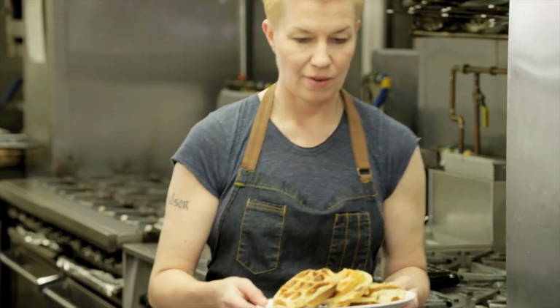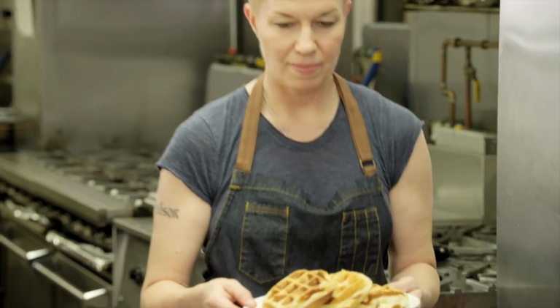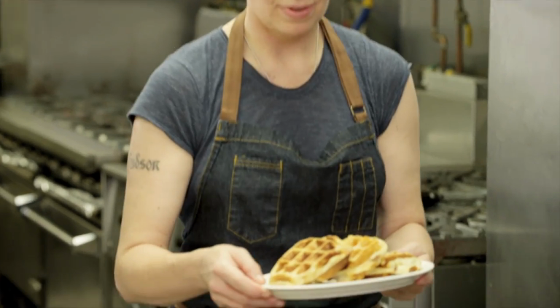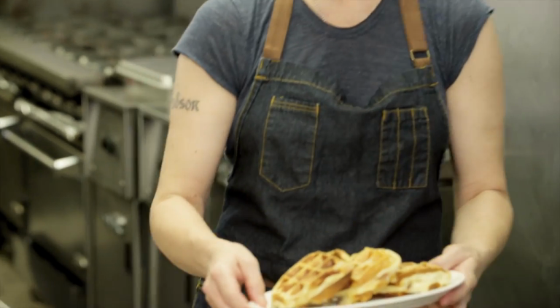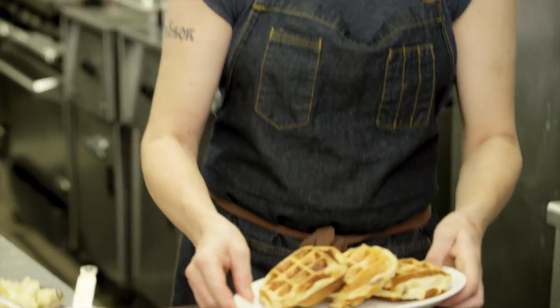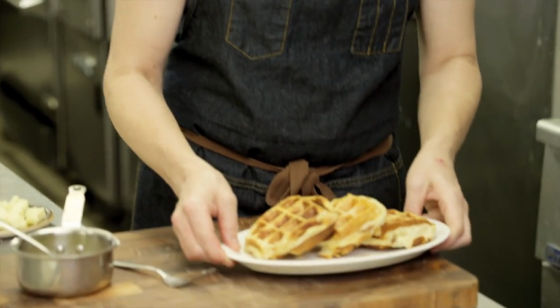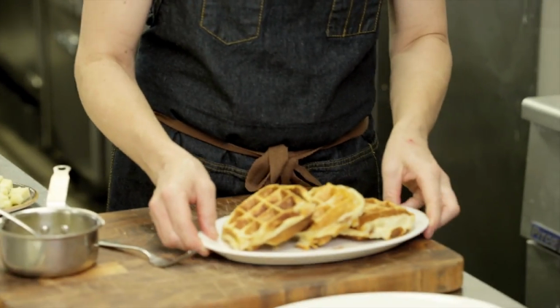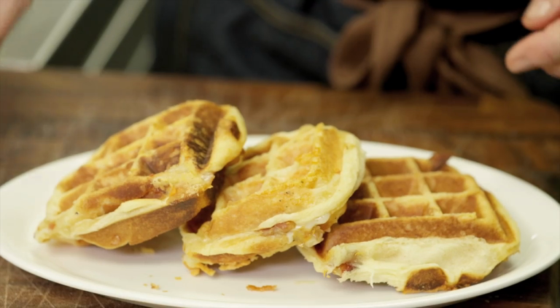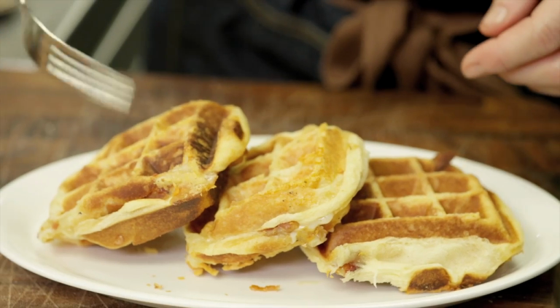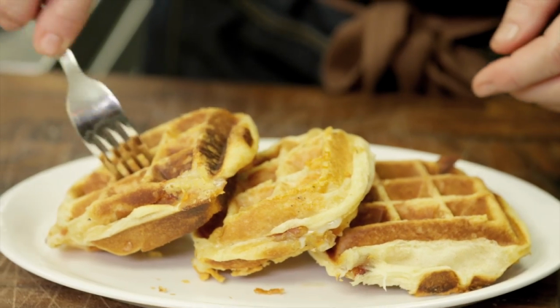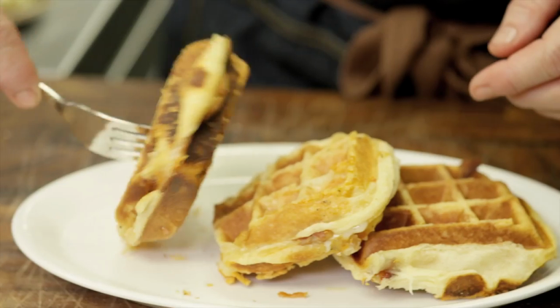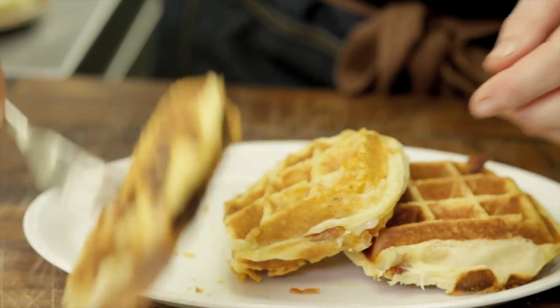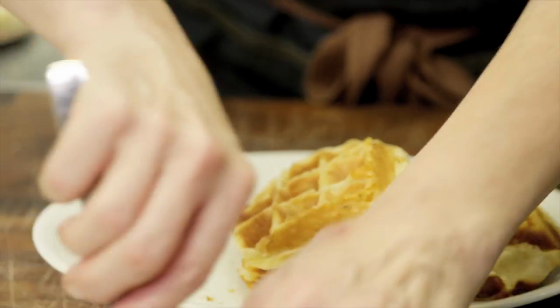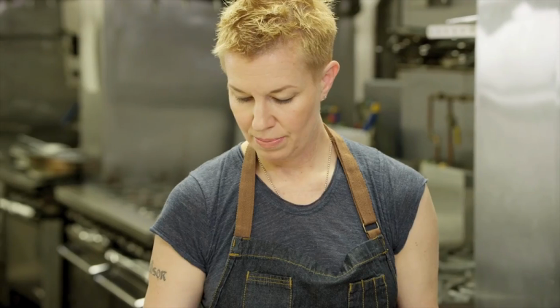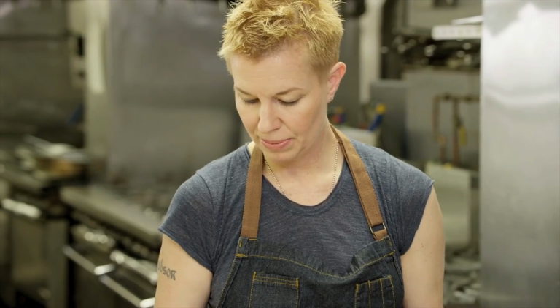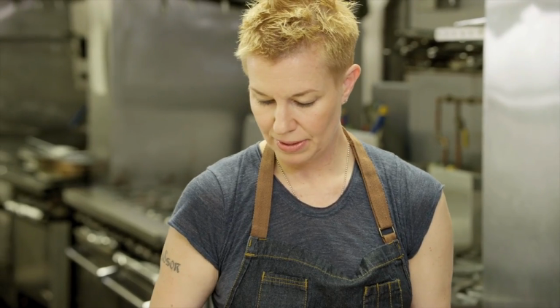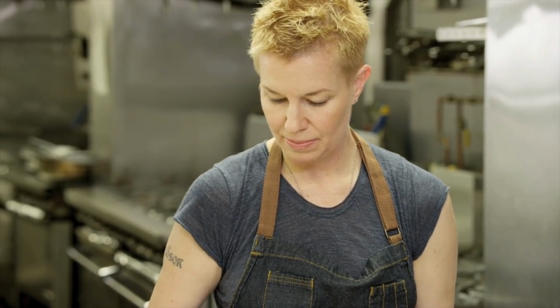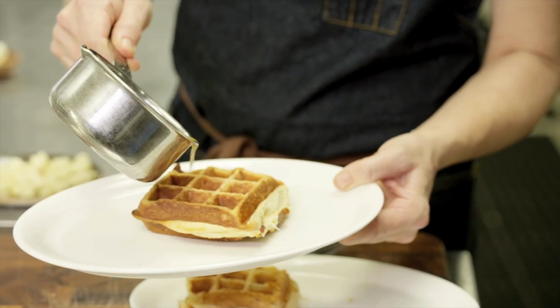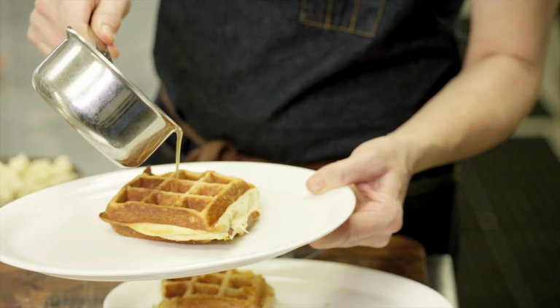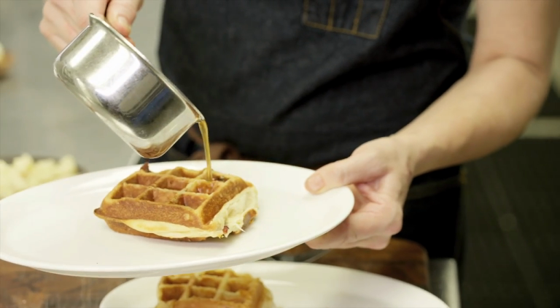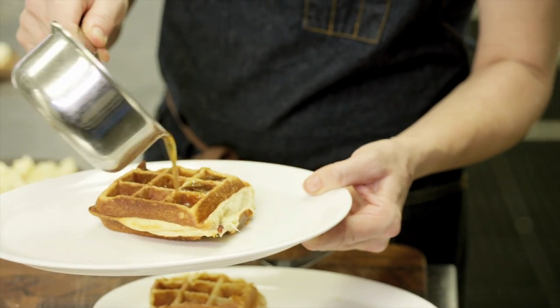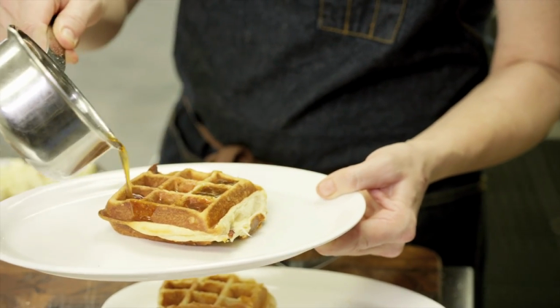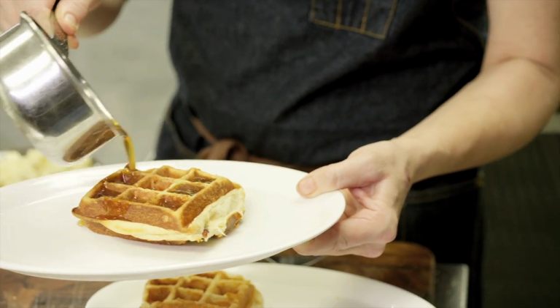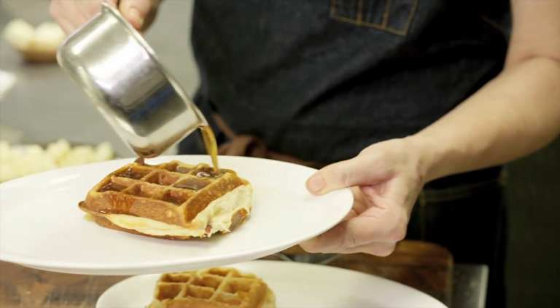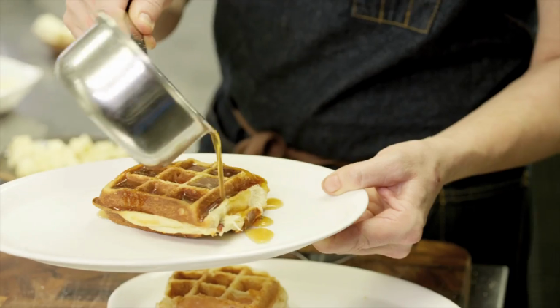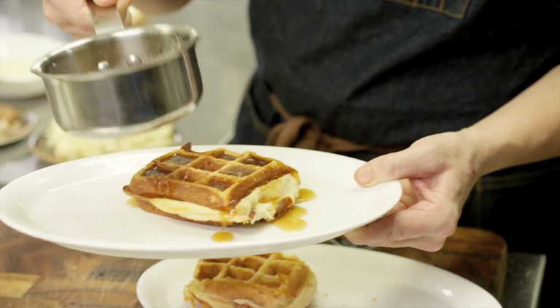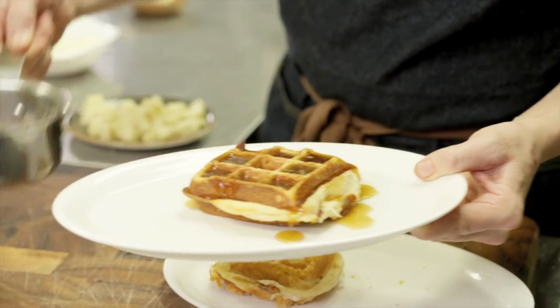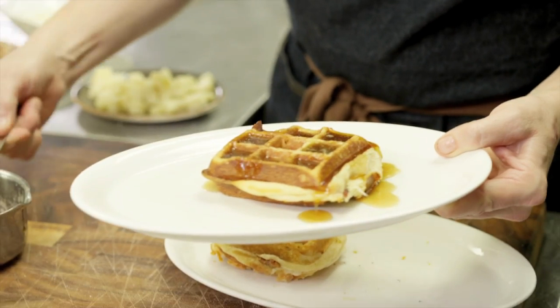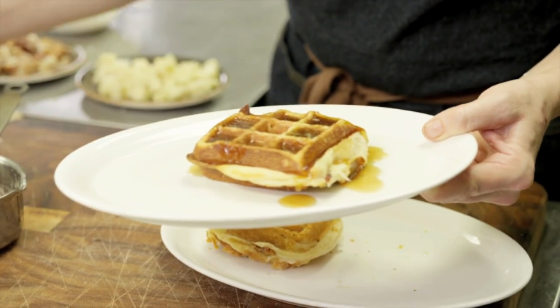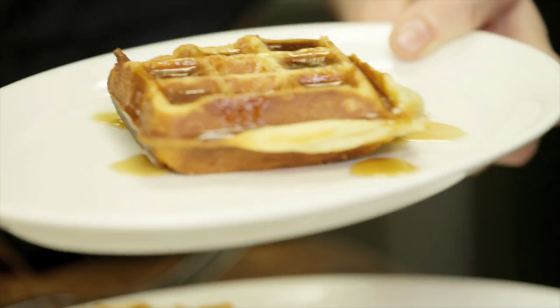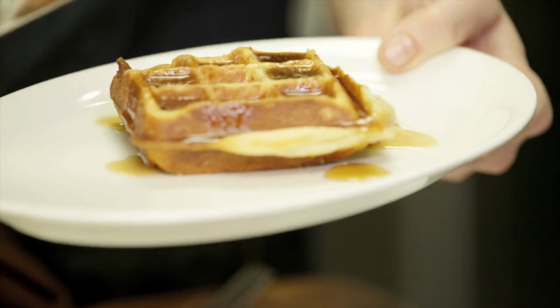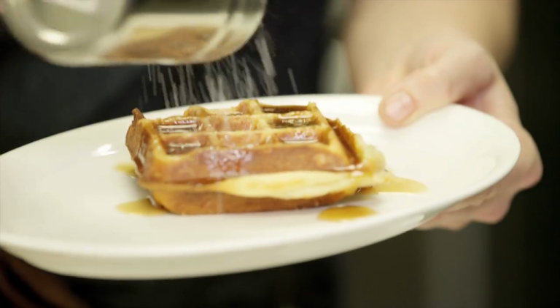All right, so I made three waffles here. I'm going to take one for myself. Buttered maple syrup on top — I'm just going to pour some on top here. I get my butter and my maple syrup all together. Finish it with a little powdered sugar.